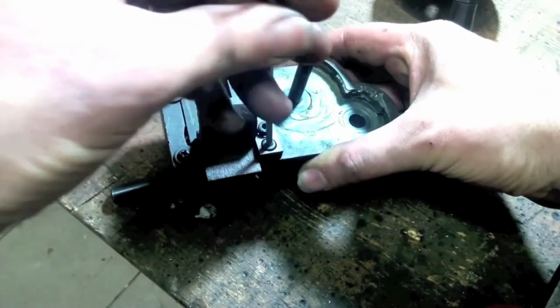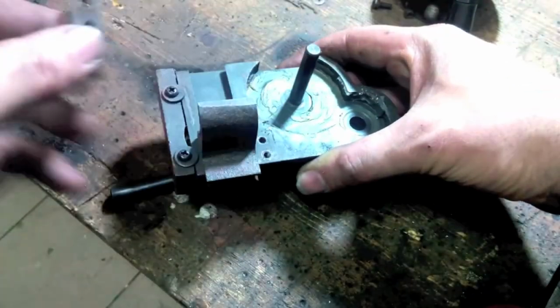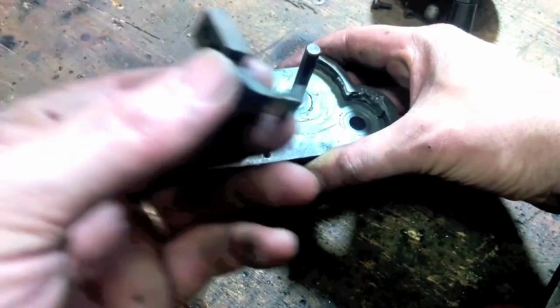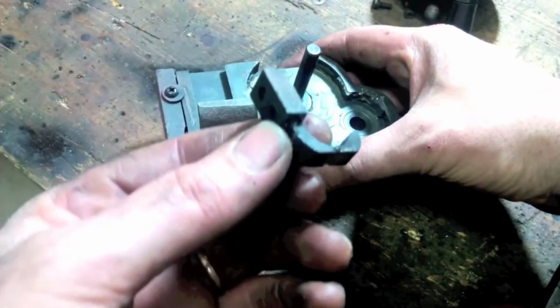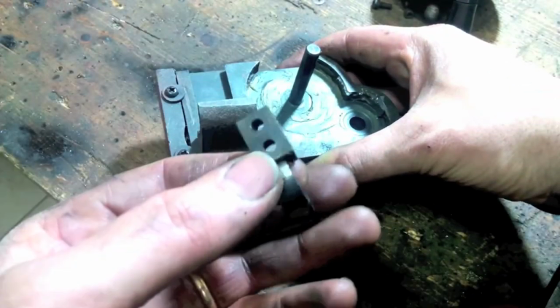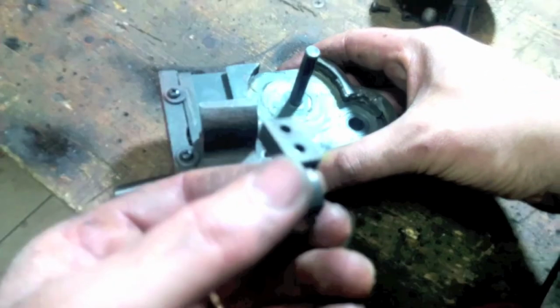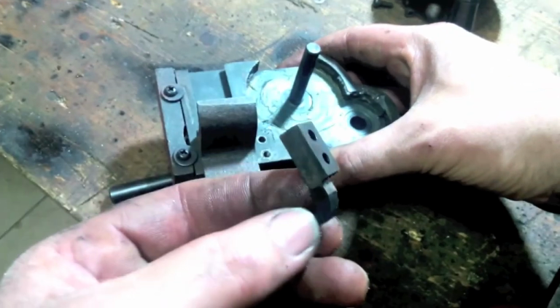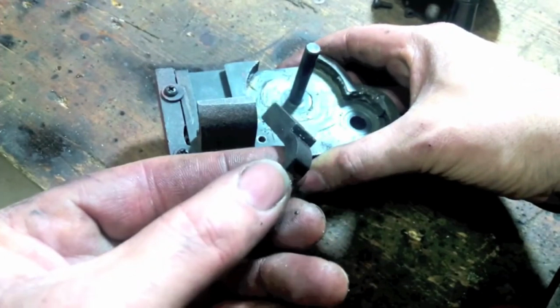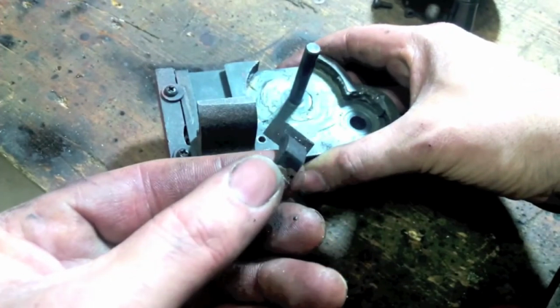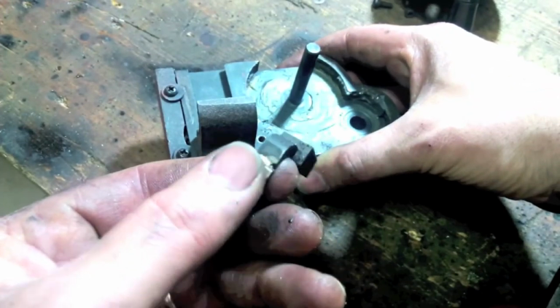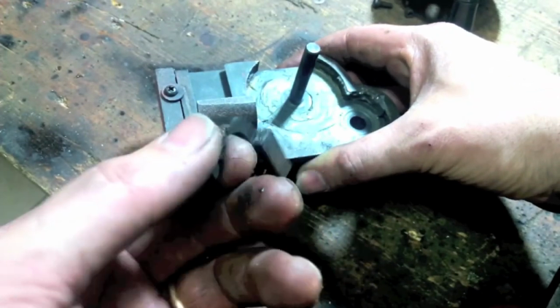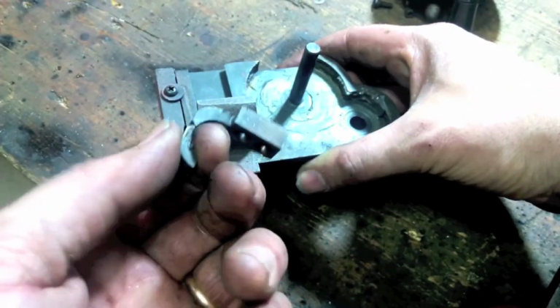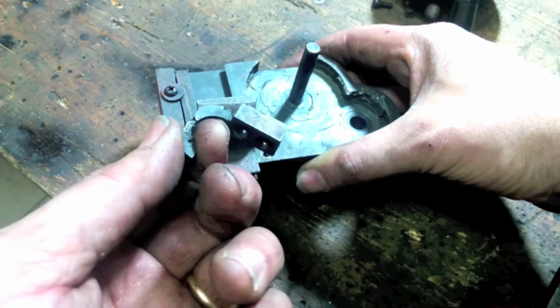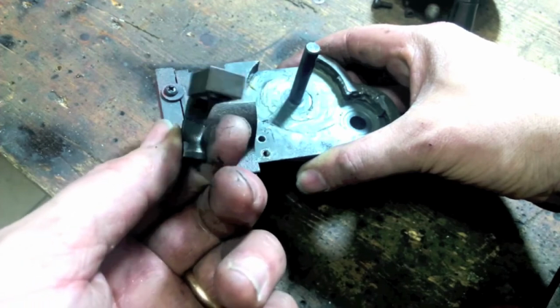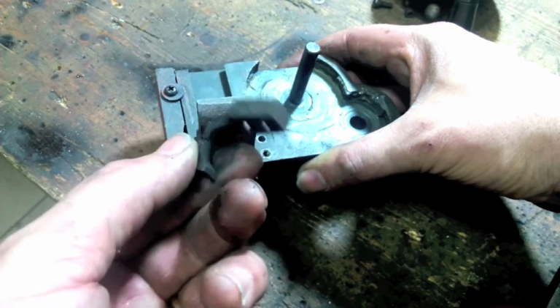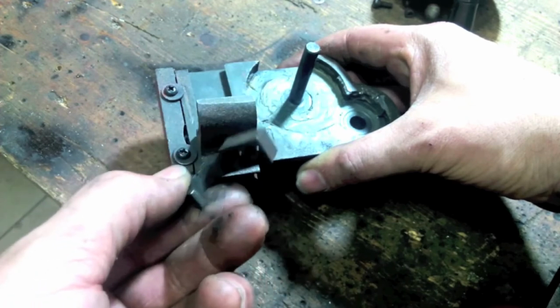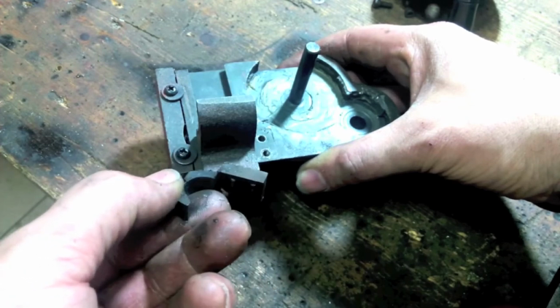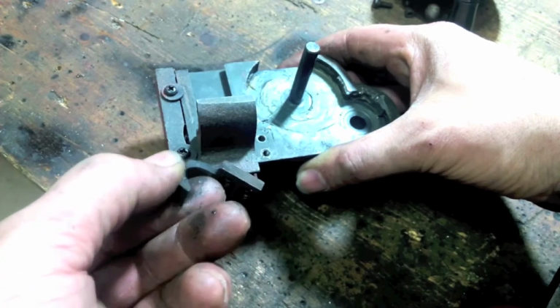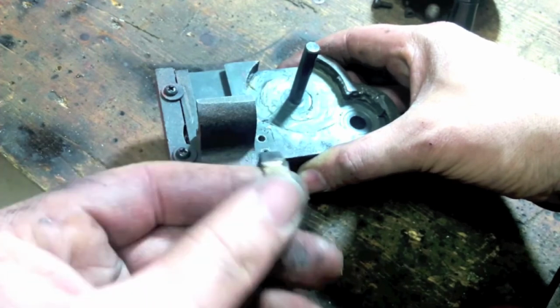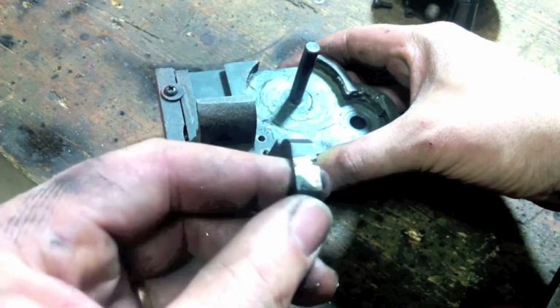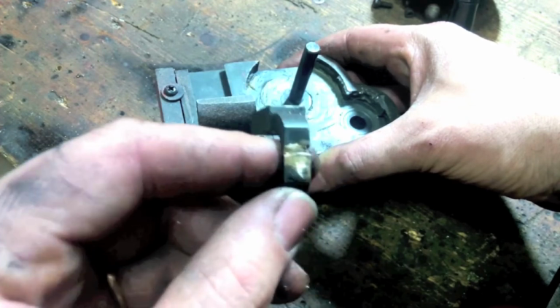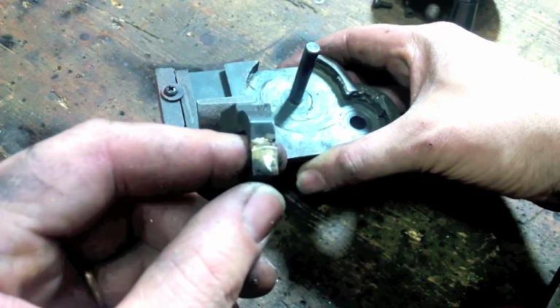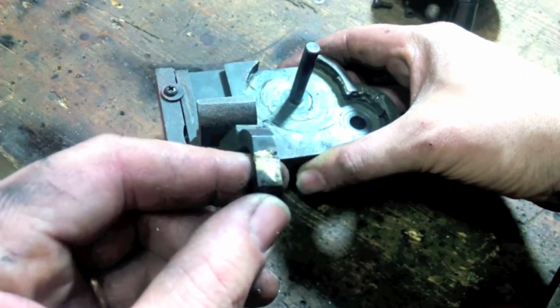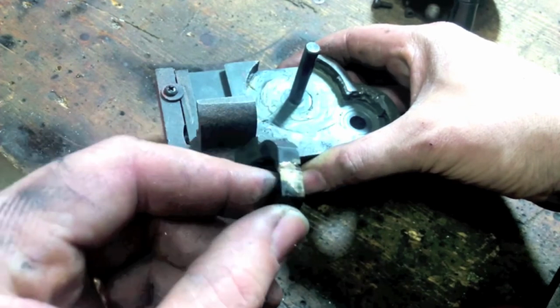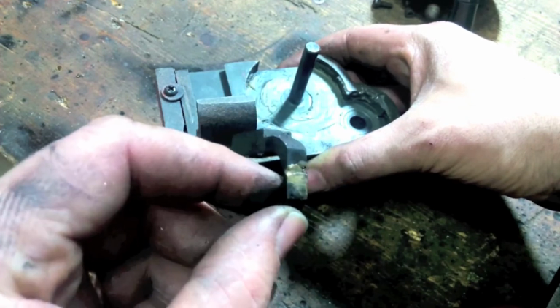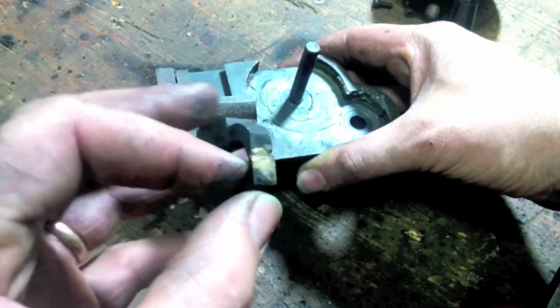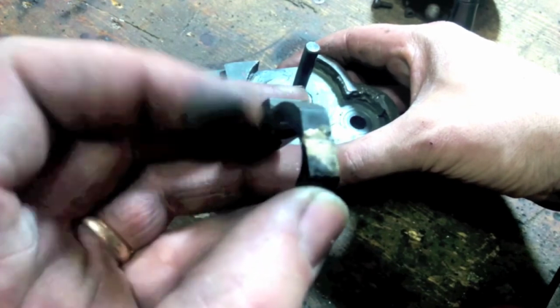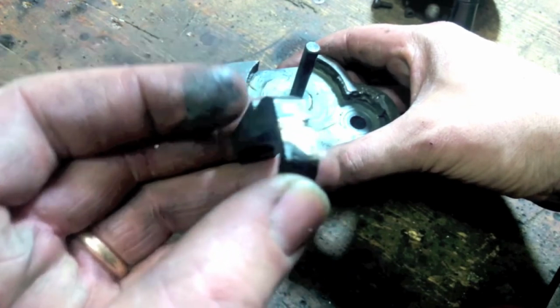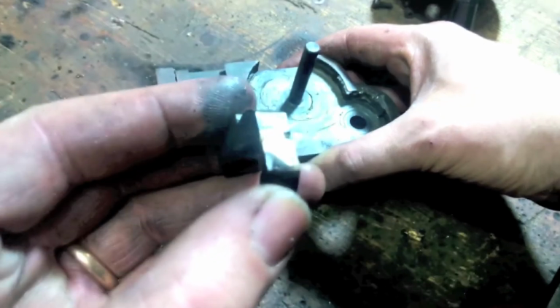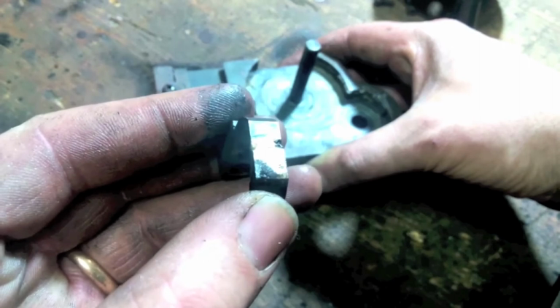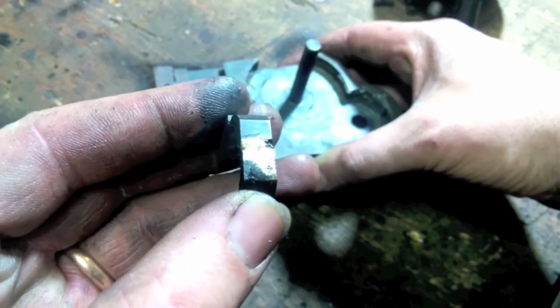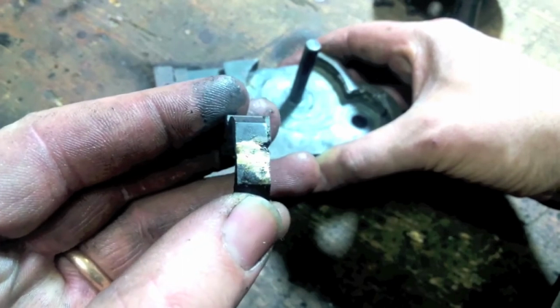As you can see, the hook had already broken on the old donor lathe, but it had been fixed with a strong brazing because the parts are made of cast iron.